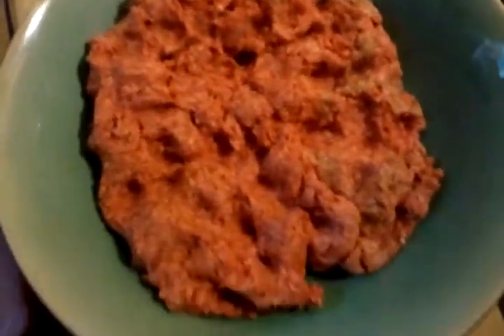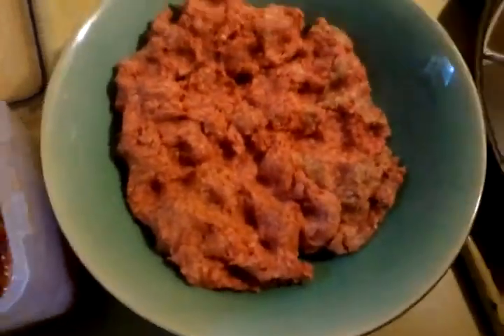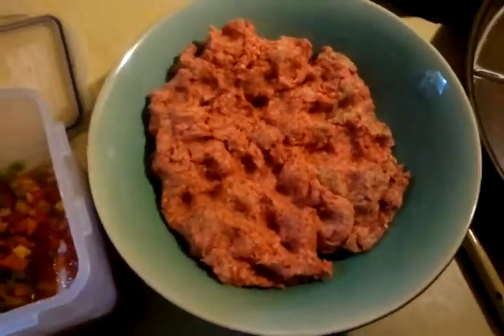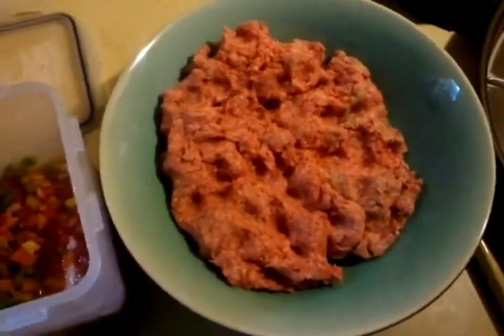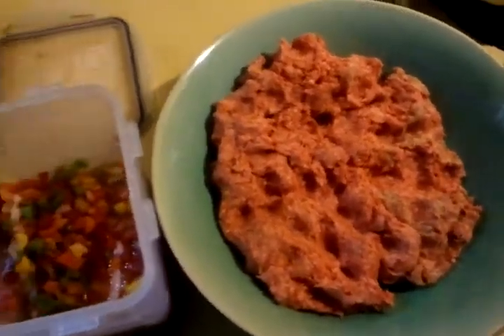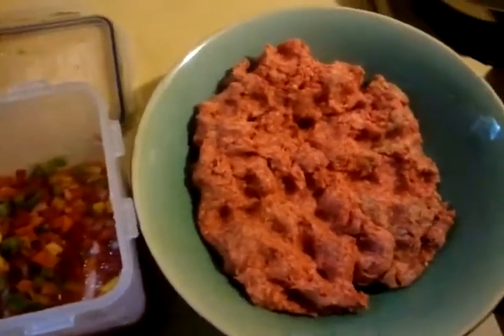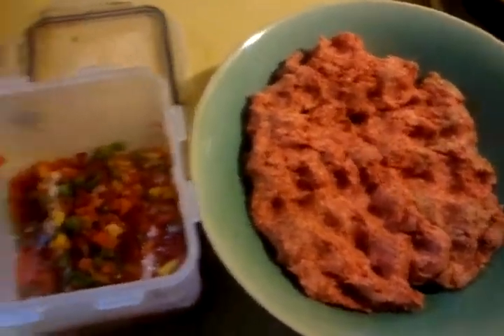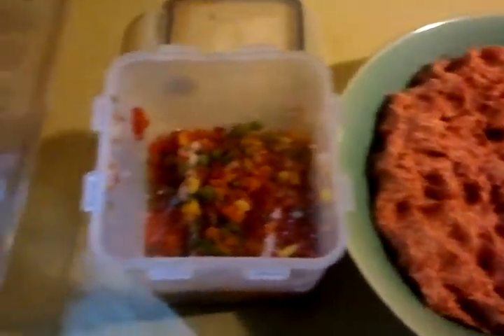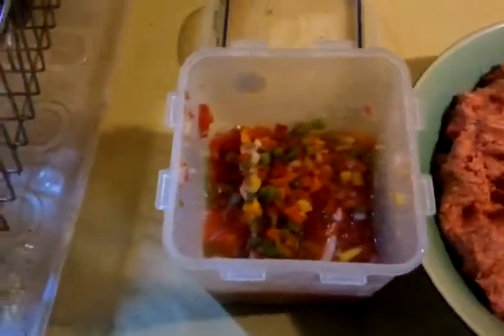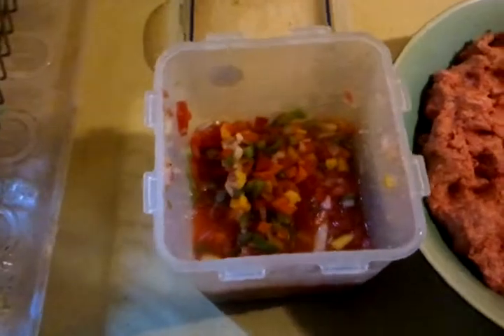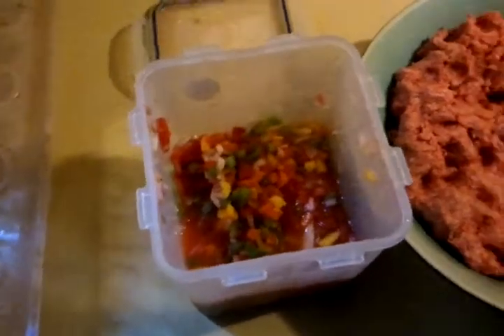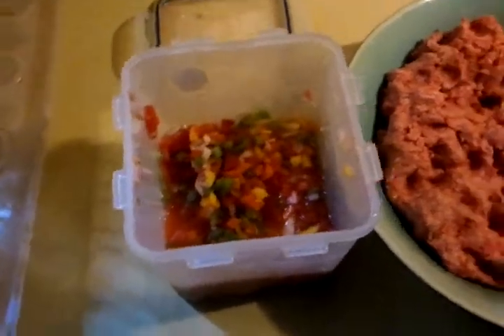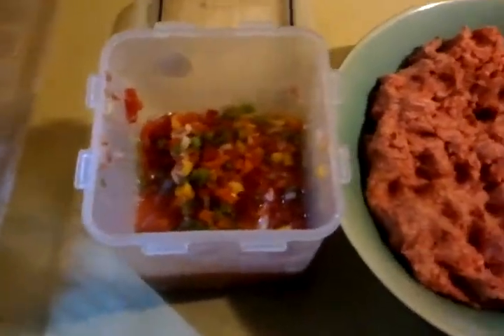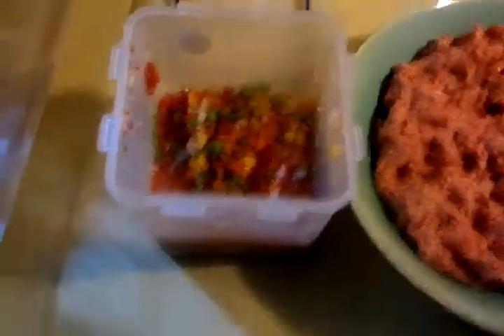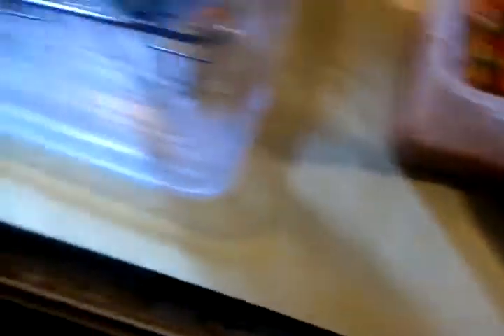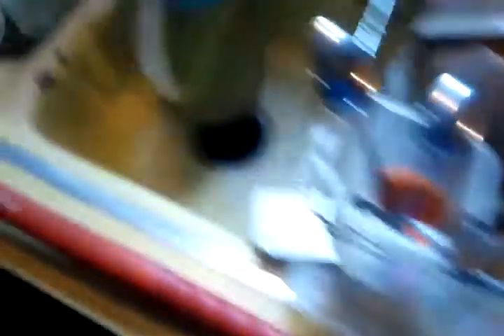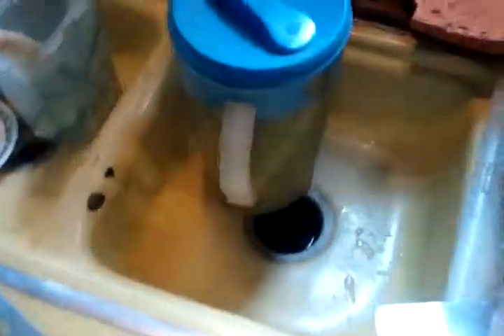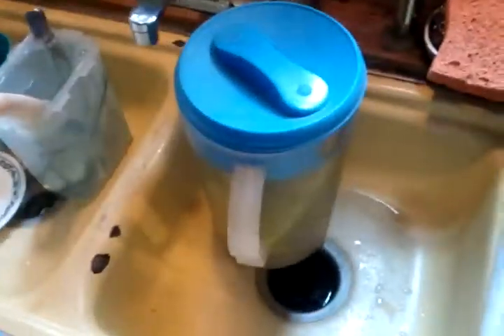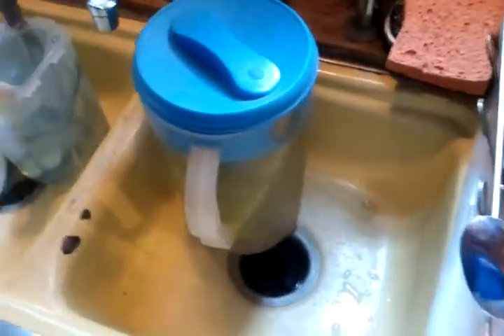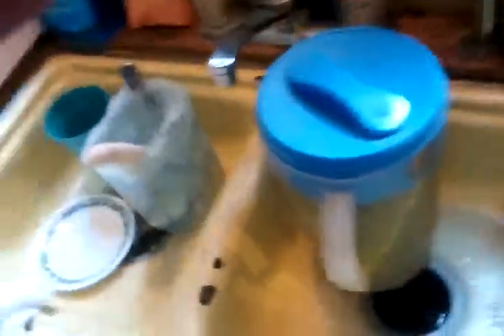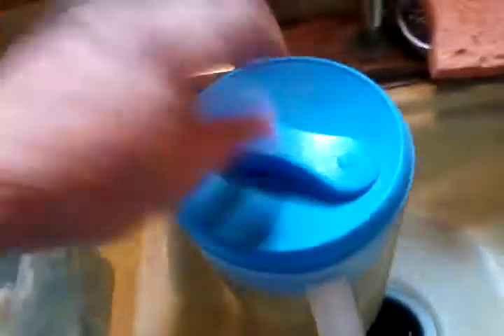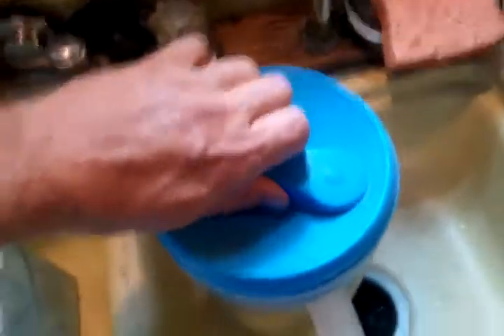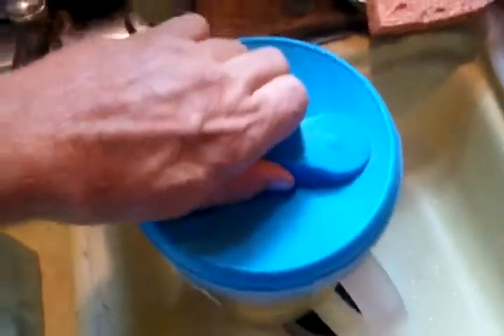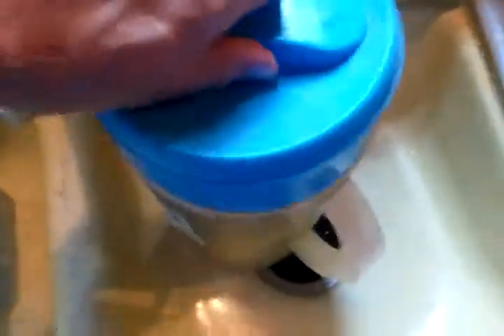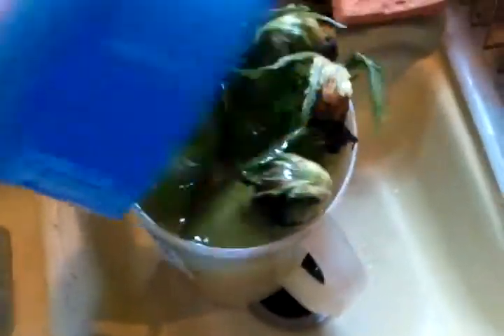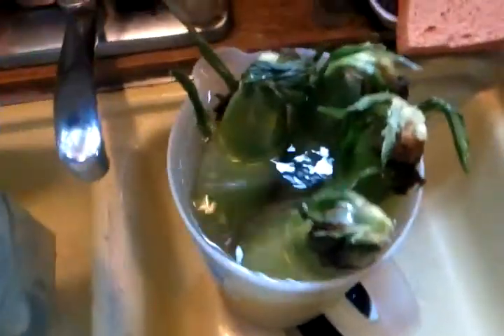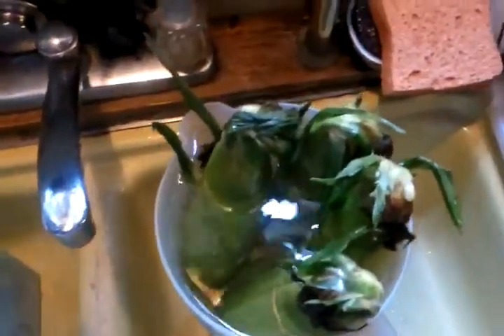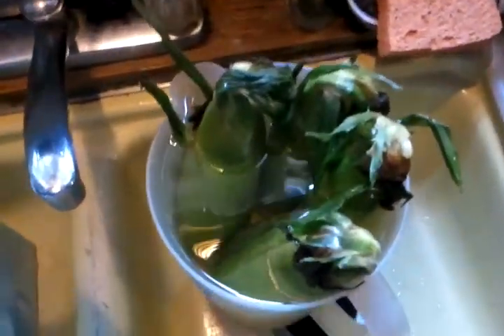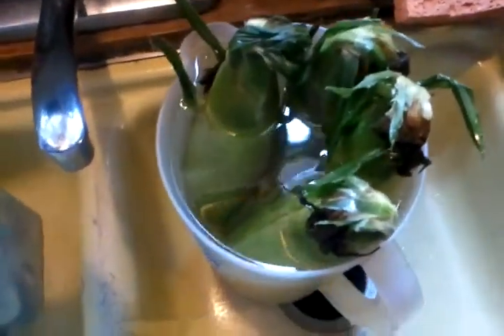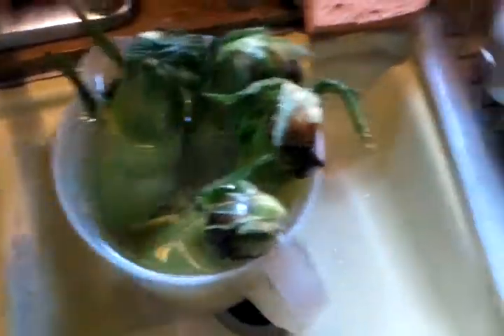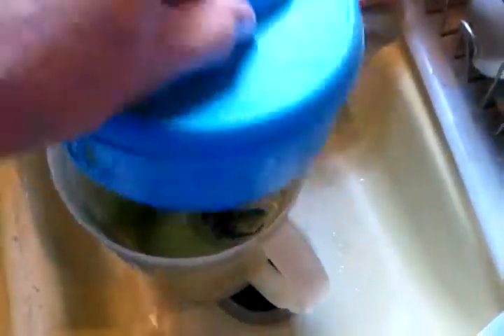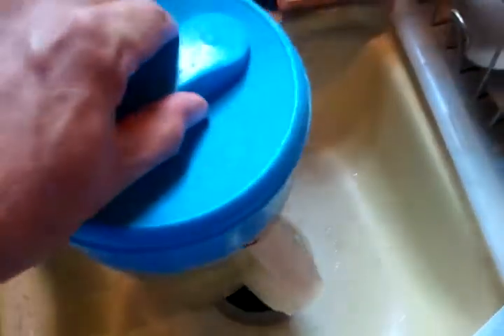That's the hamburger right there that's been soaking for about 24 hours. Right over here we've got our corn on the cob being soaked to go onto the fire.